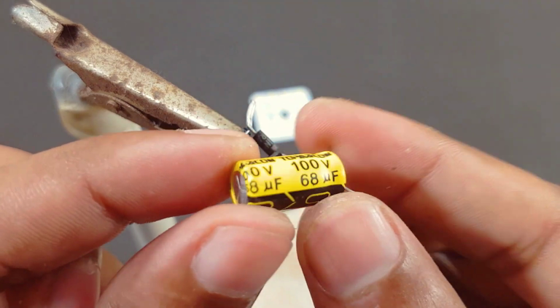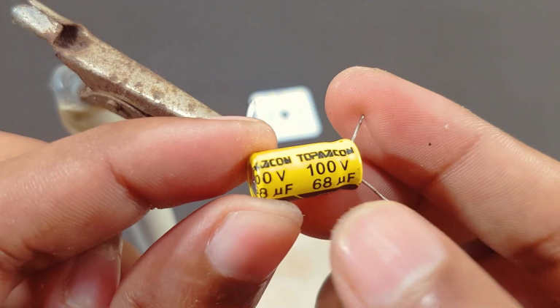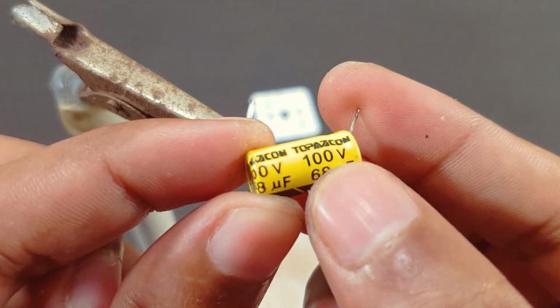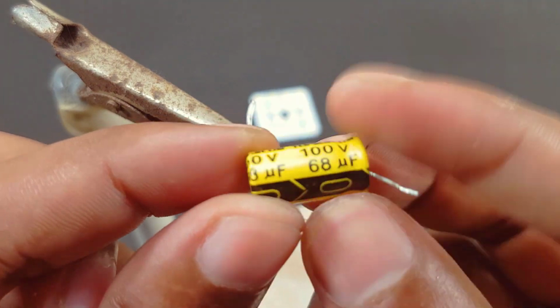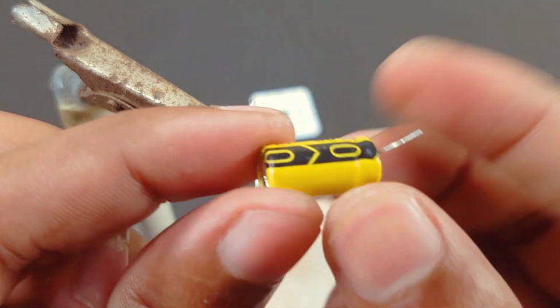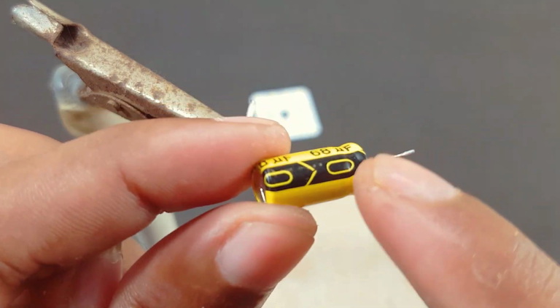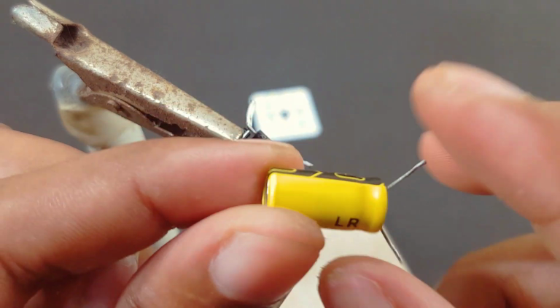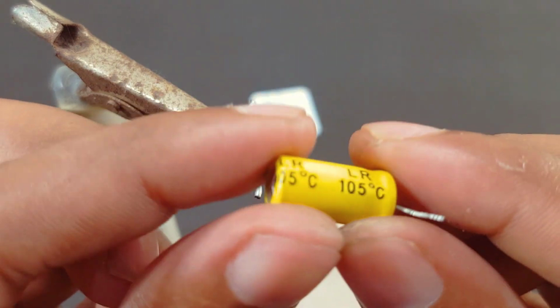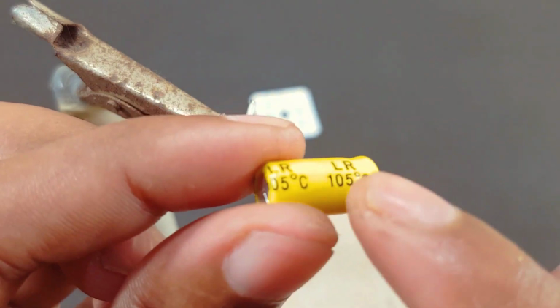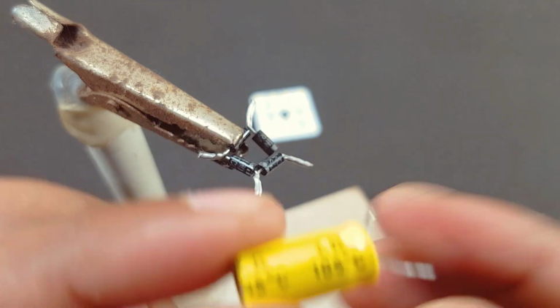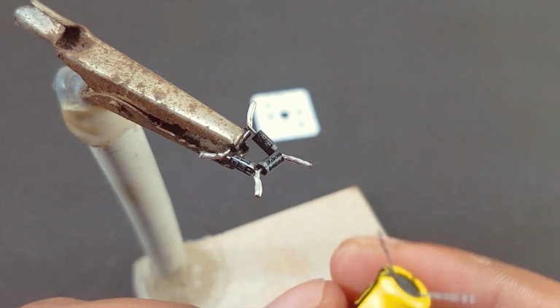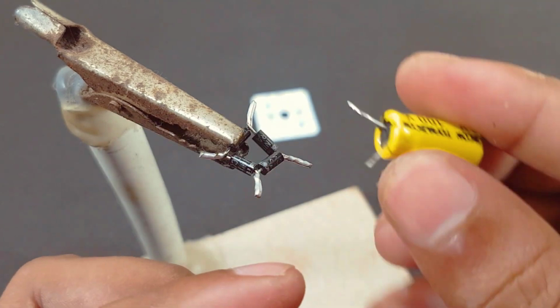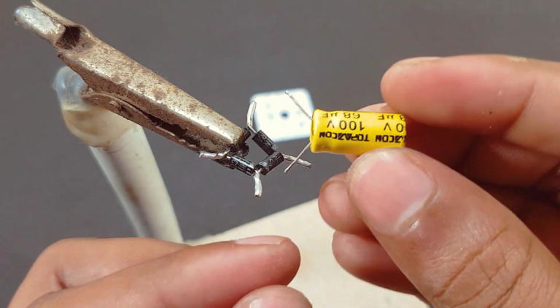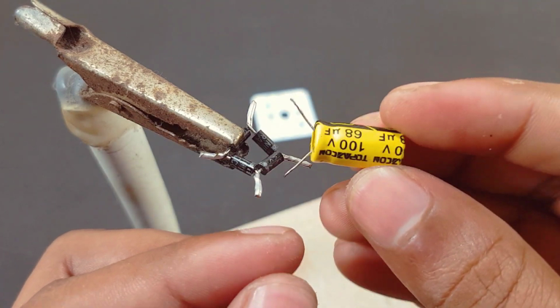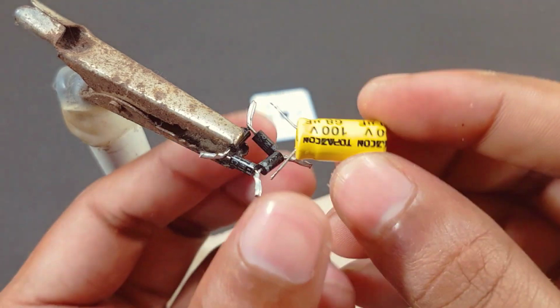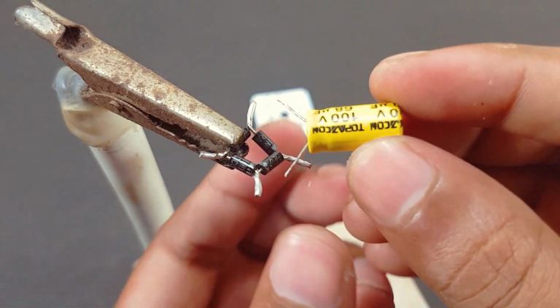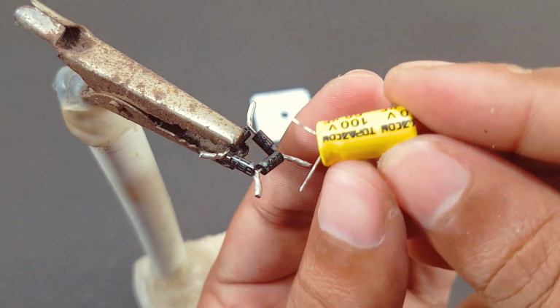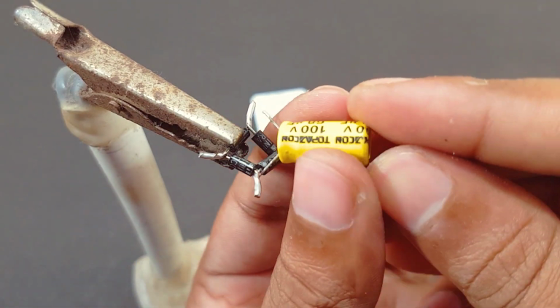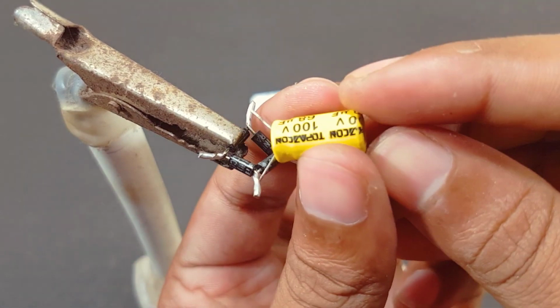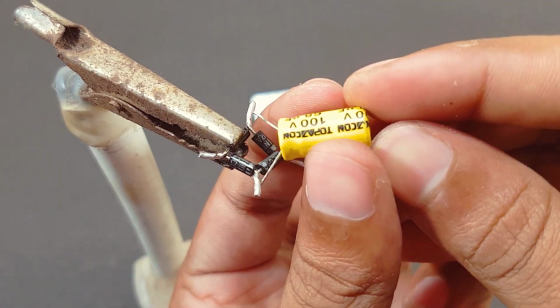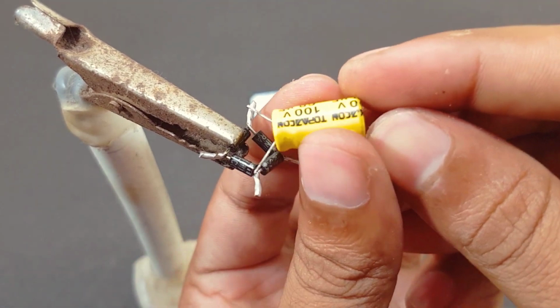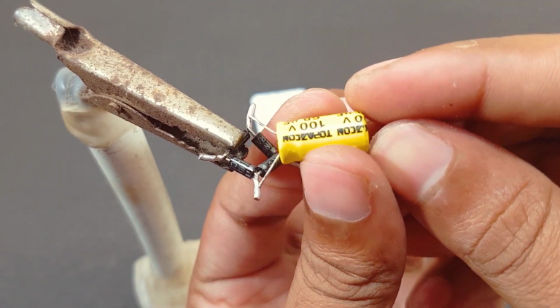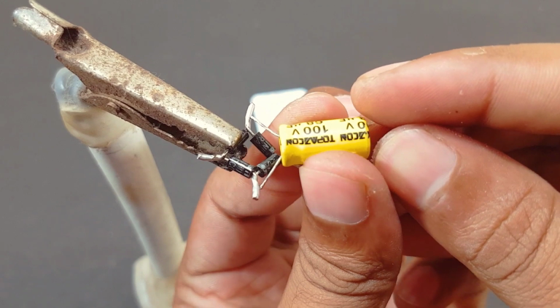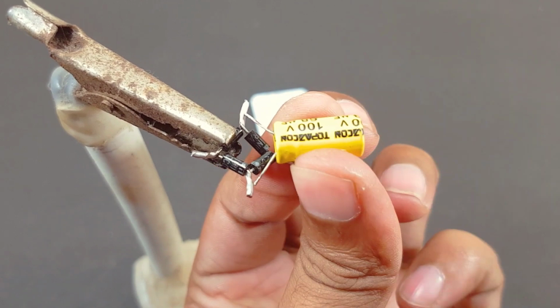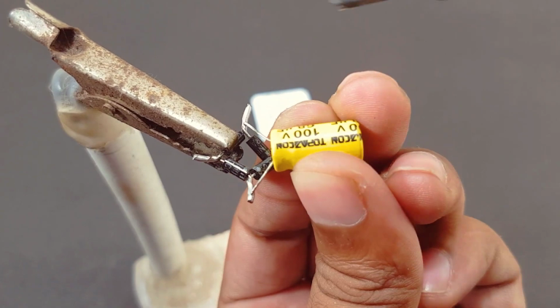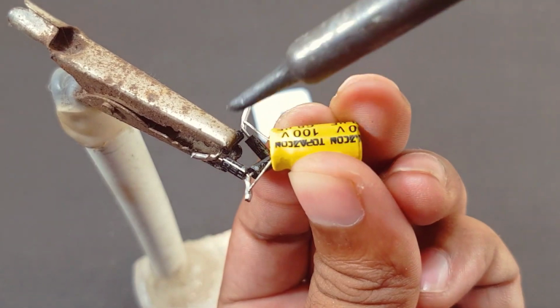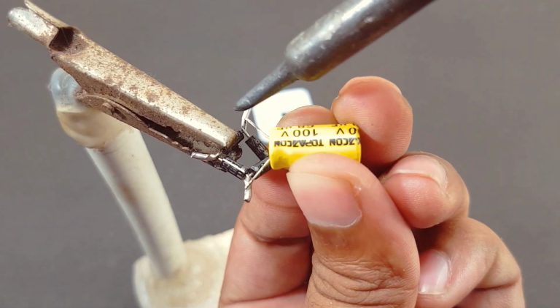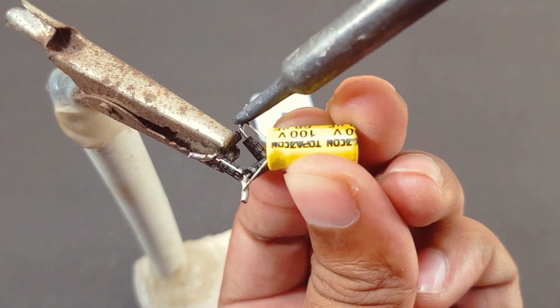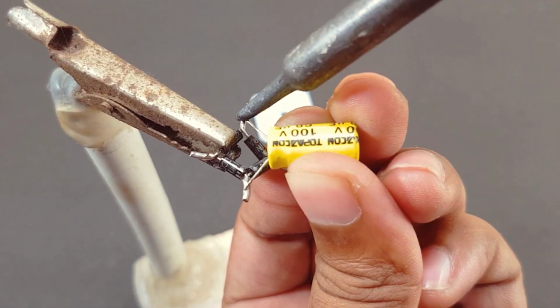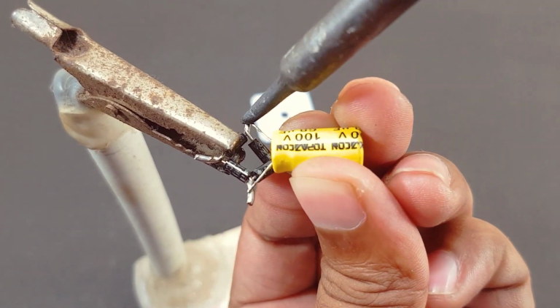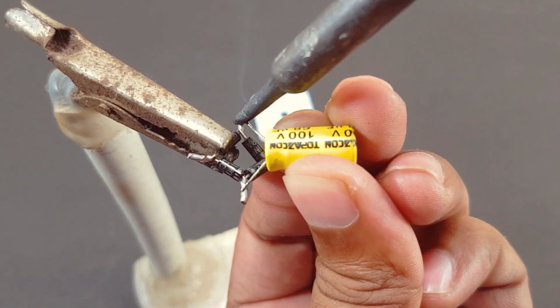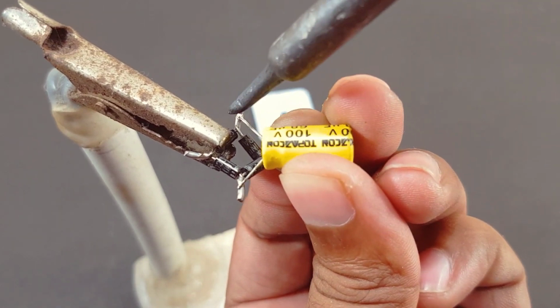This is a 100-volt 68µF capacitor. And I will make the negative connection of the capacitor with the negative connection of the diode.